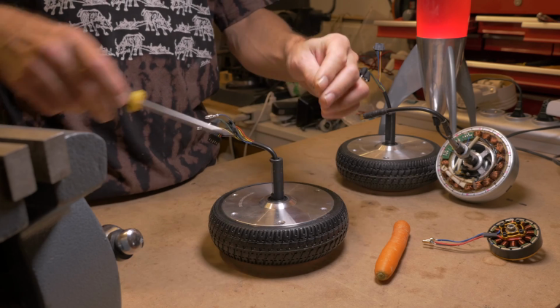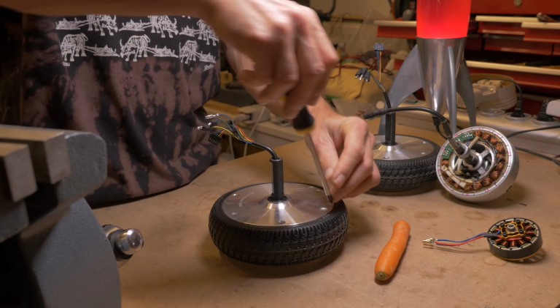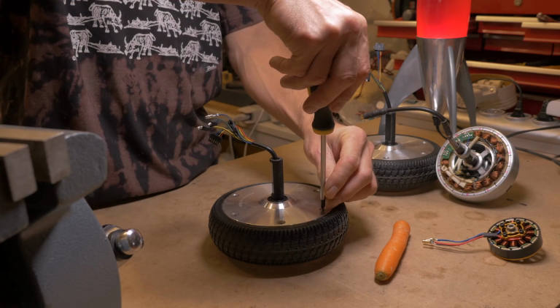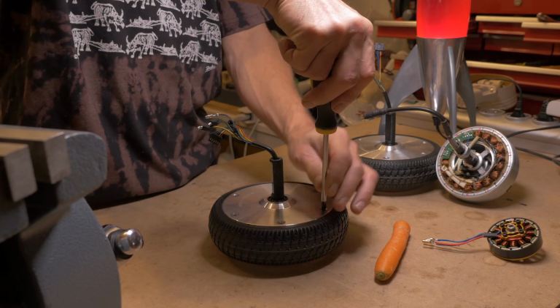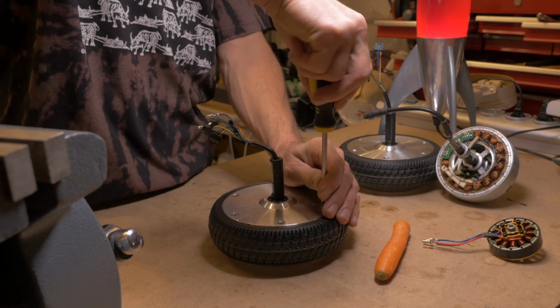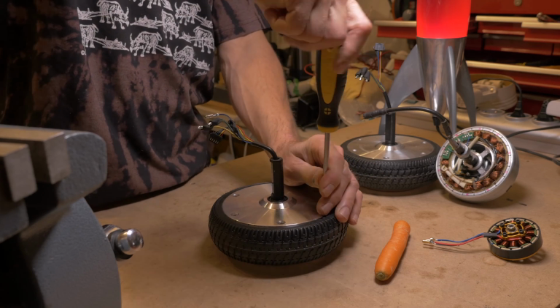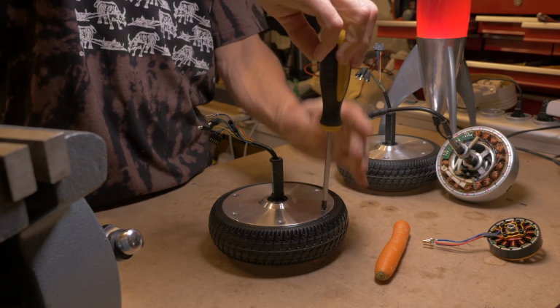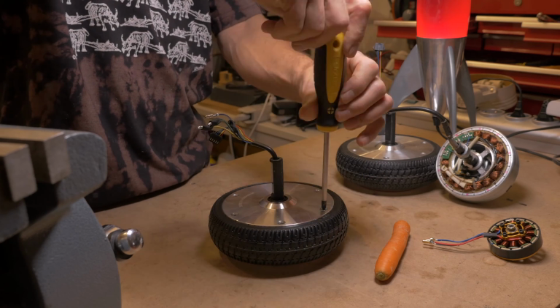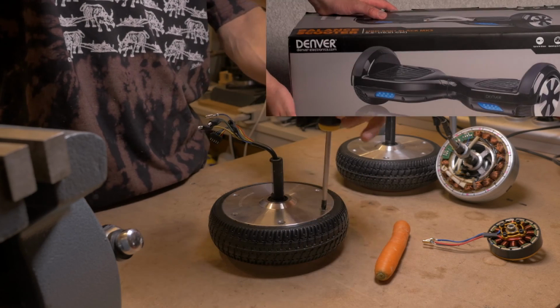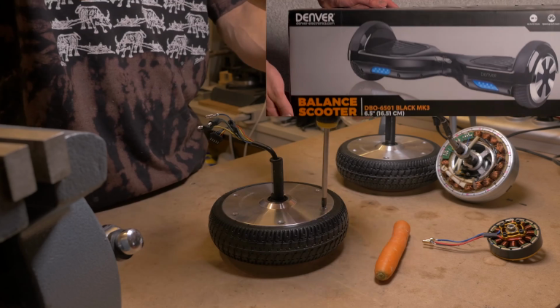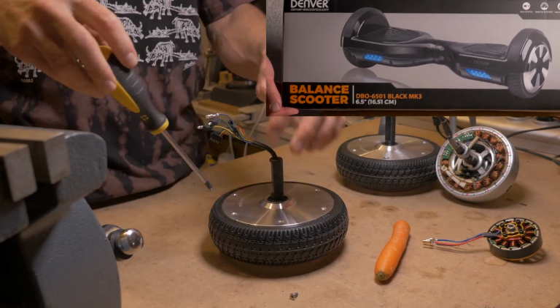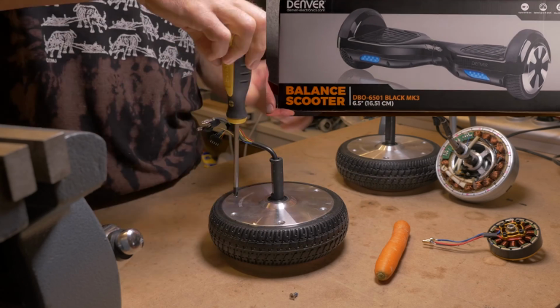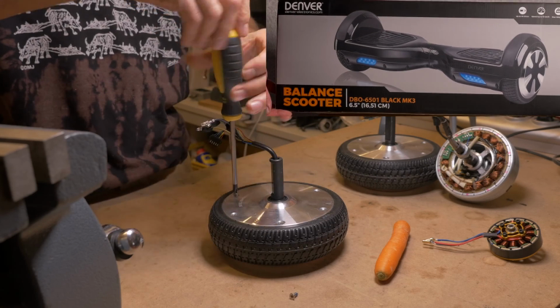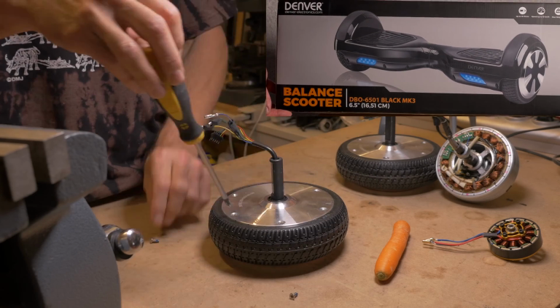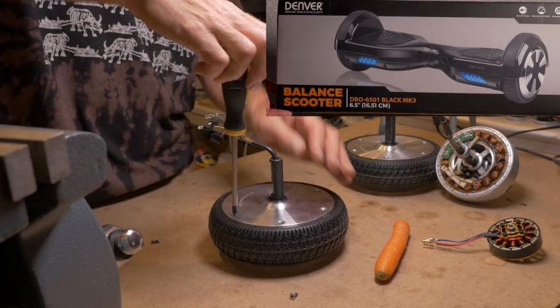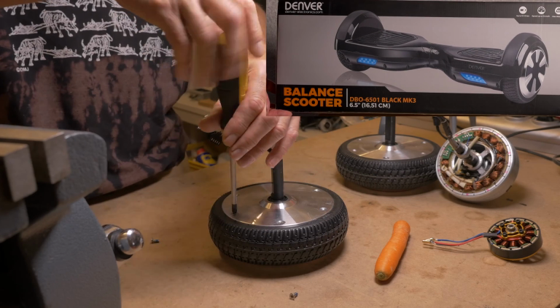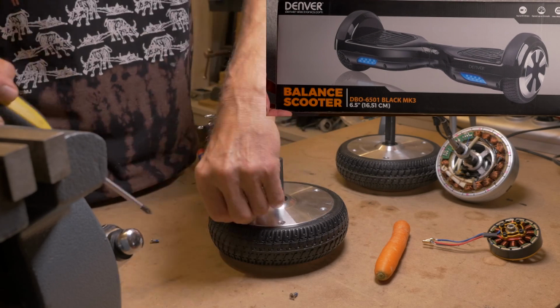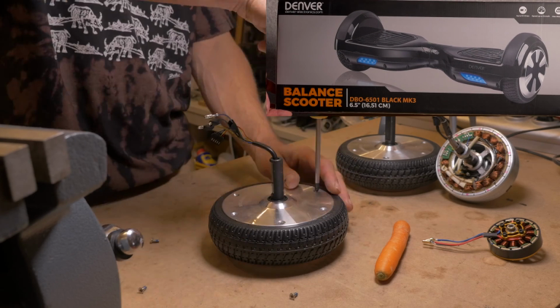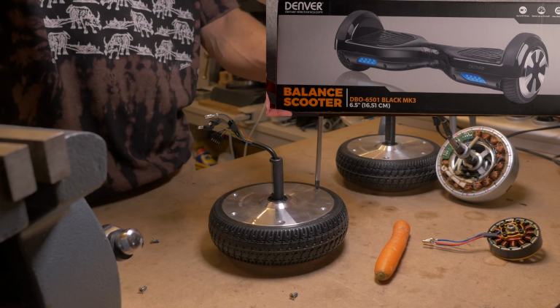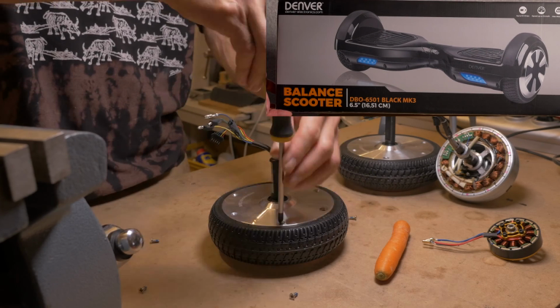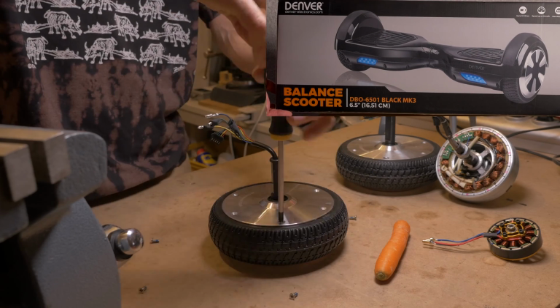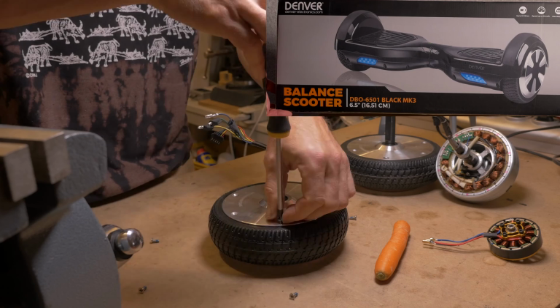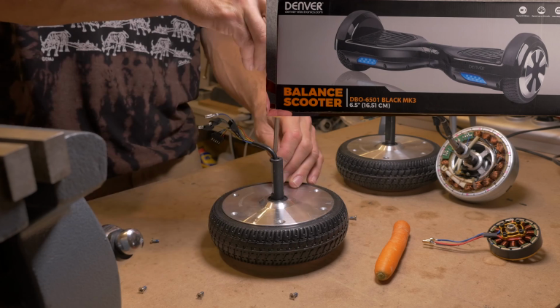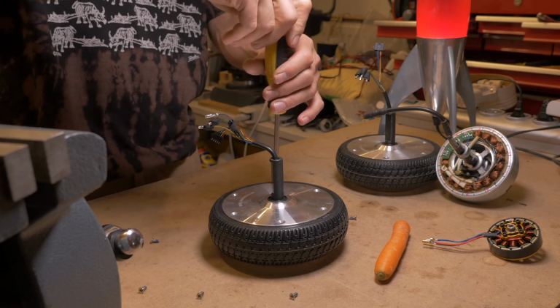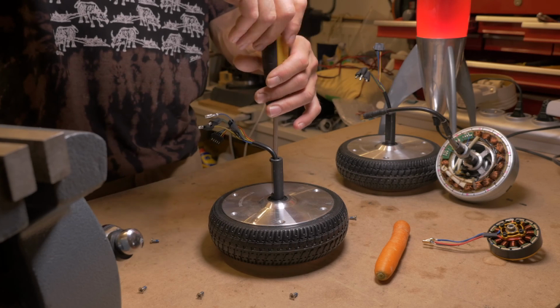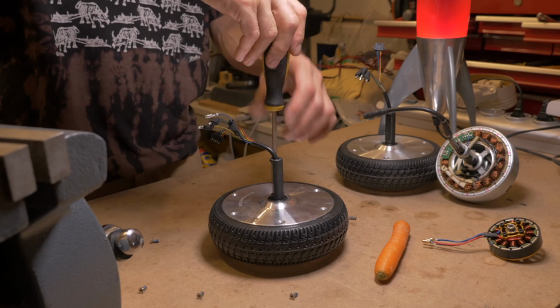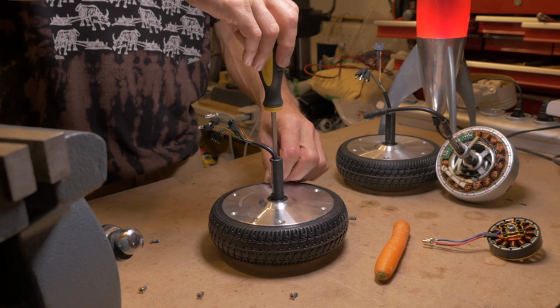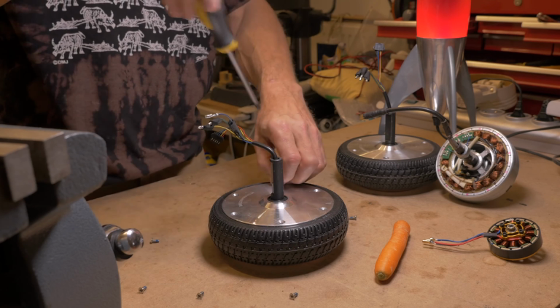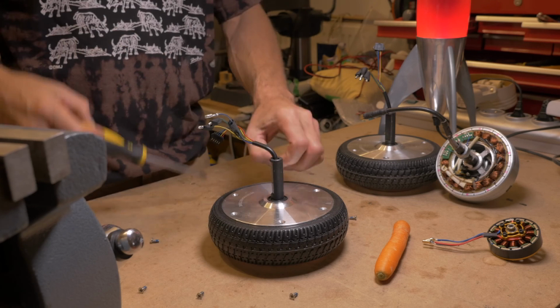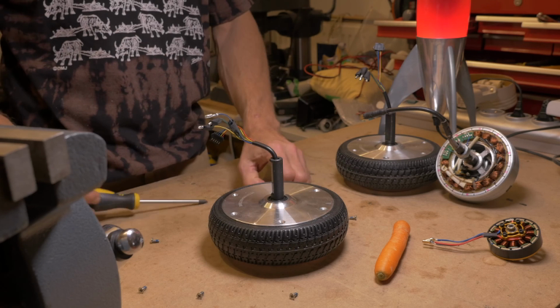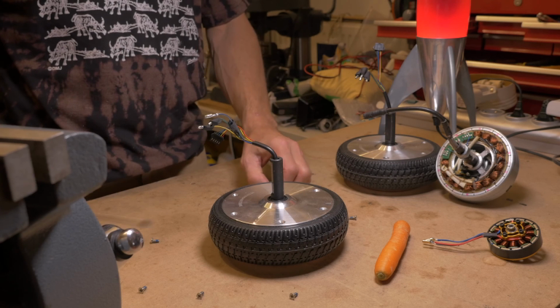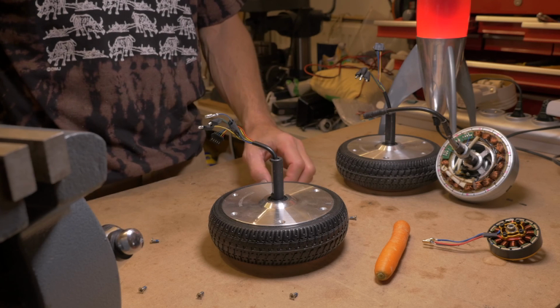These wheels are from a Denver Balance scooter, the DB06501 Black MK3 to be exact, with 6.5 inch wheels.